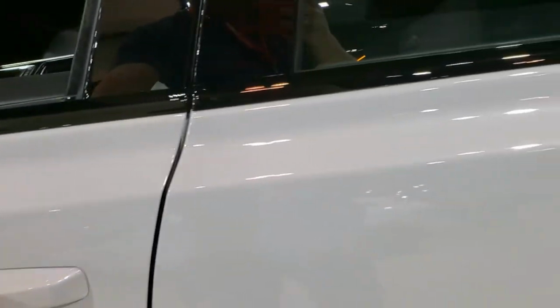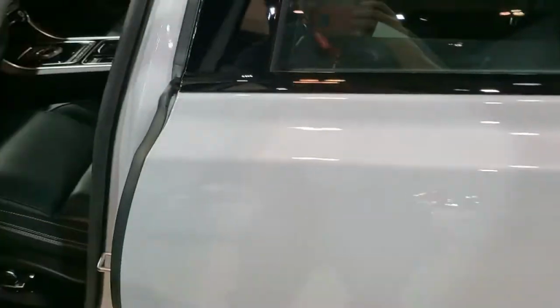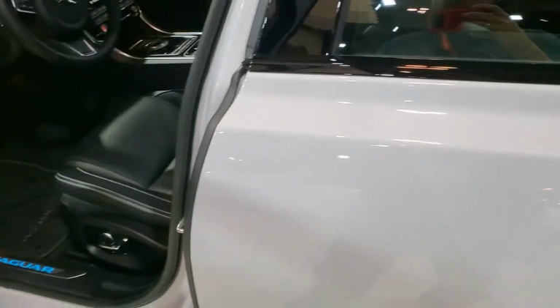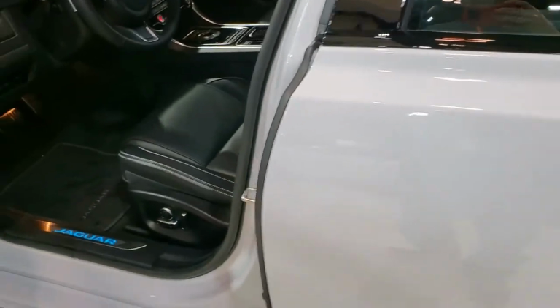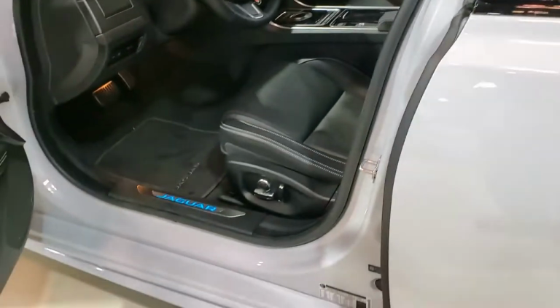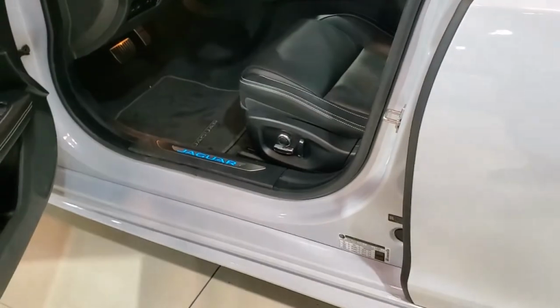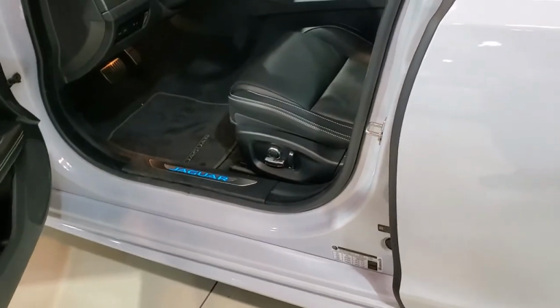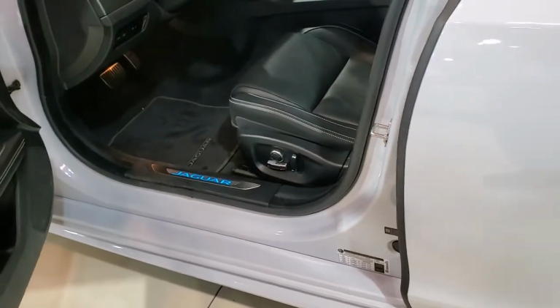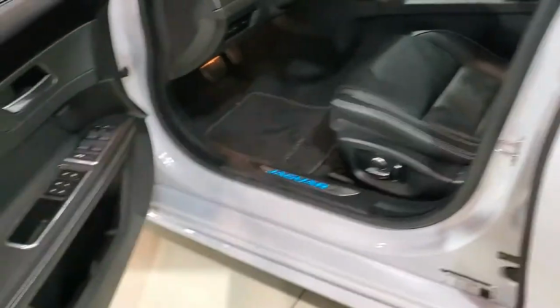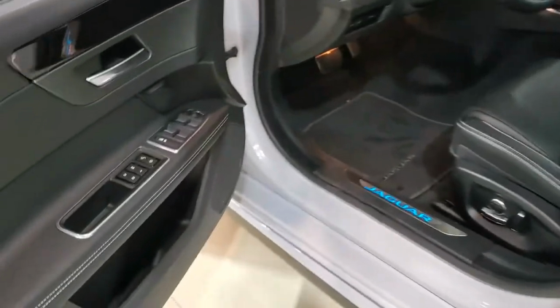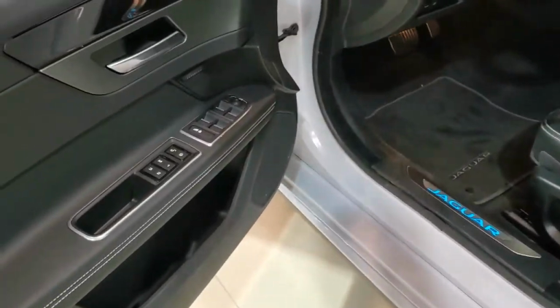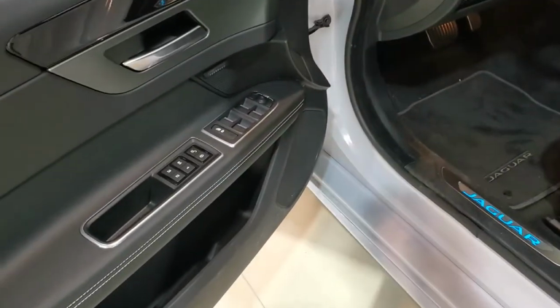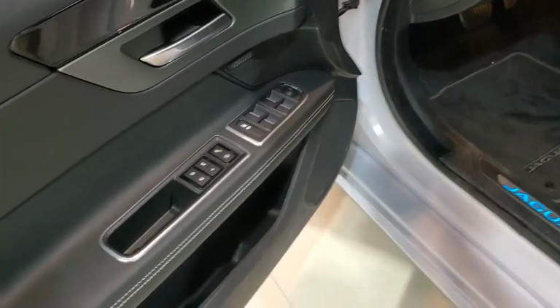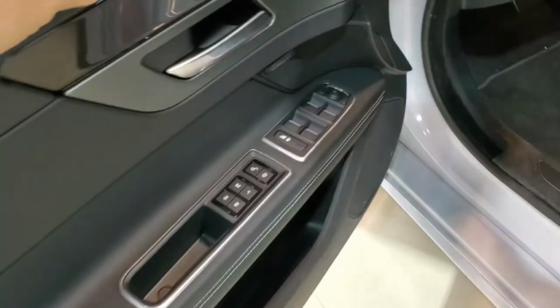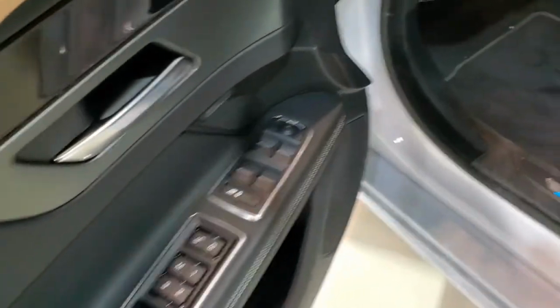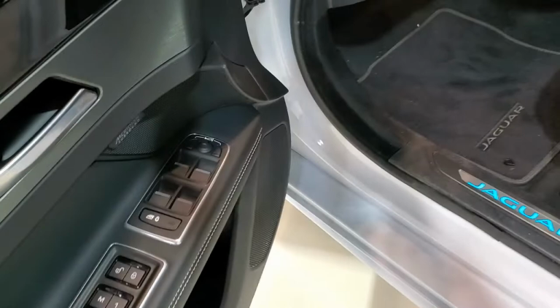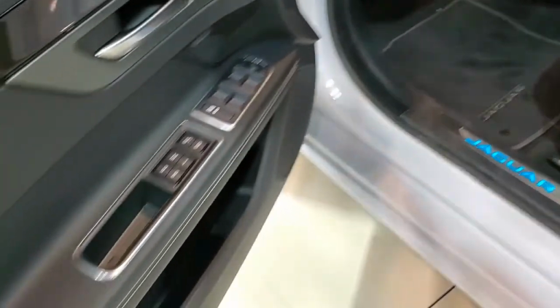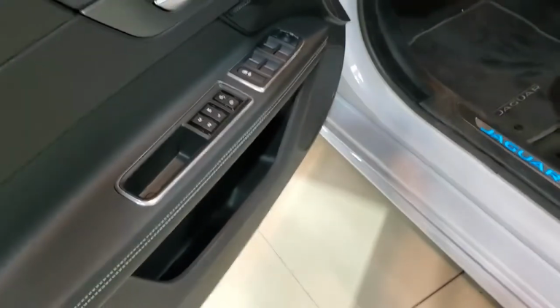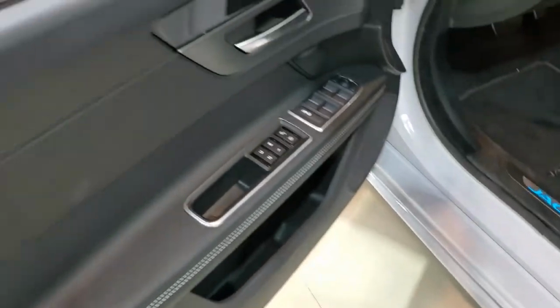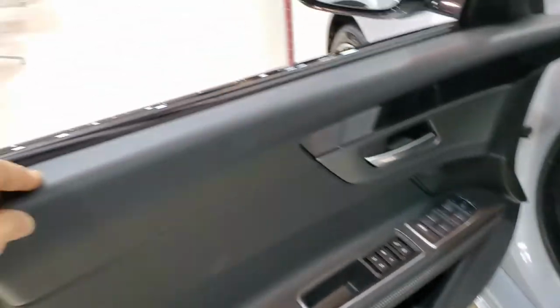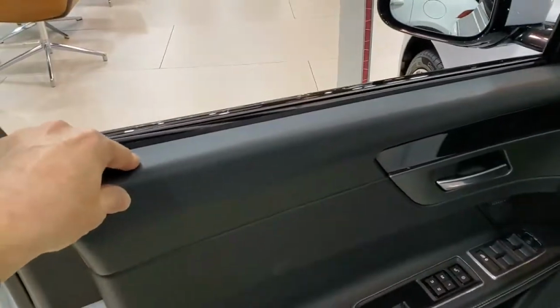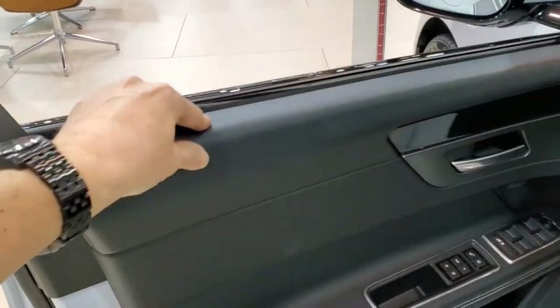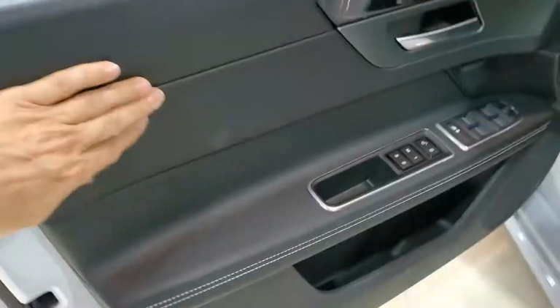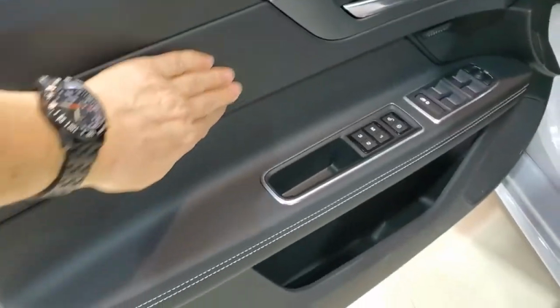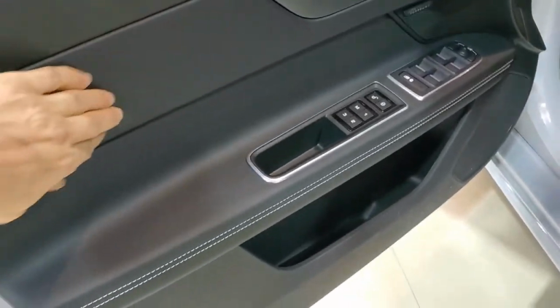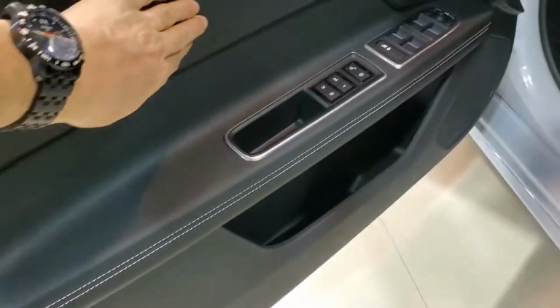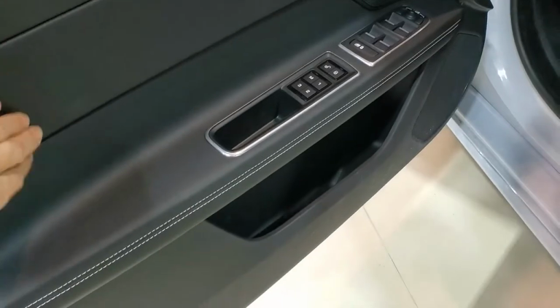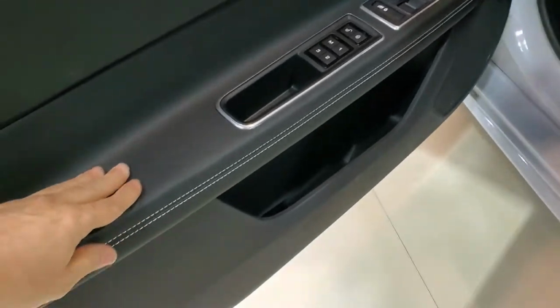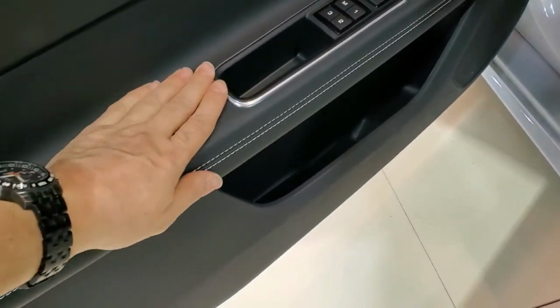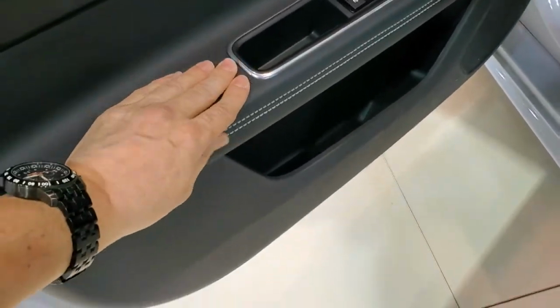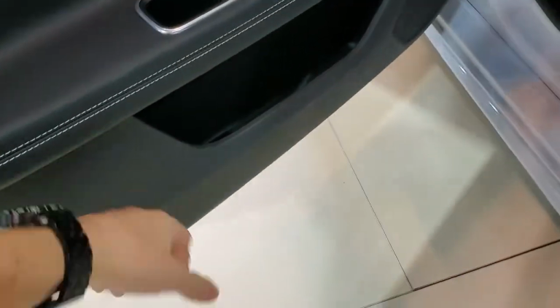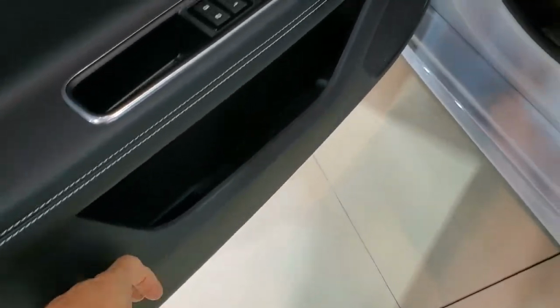So let's sit inside this baby. It's got the harder material with an ever so slight softness to it up here. A little more softer here, but definitely more softer here. Harder down here.